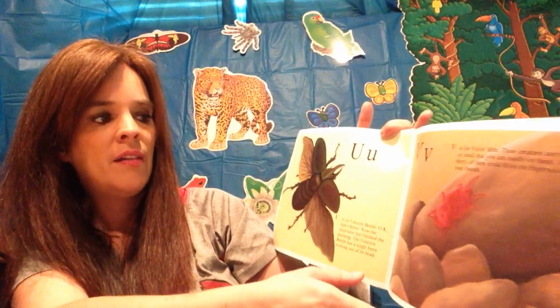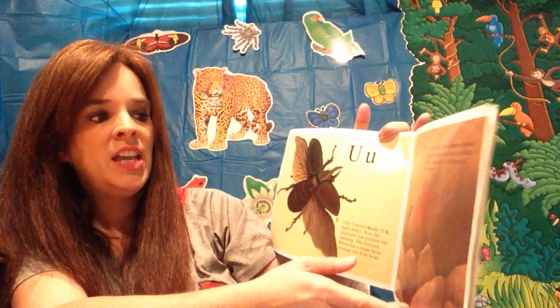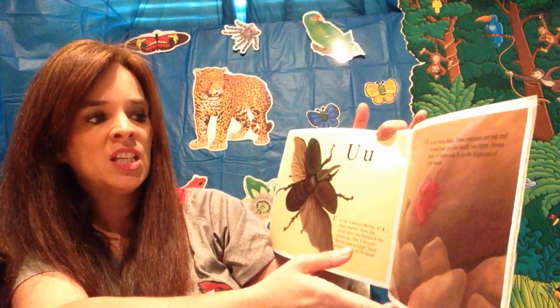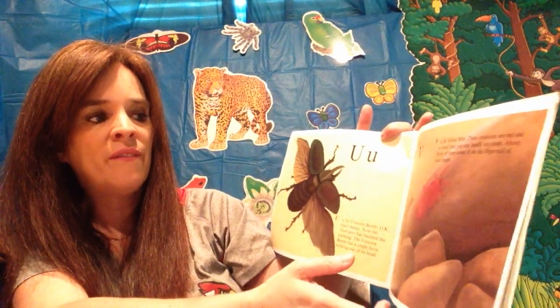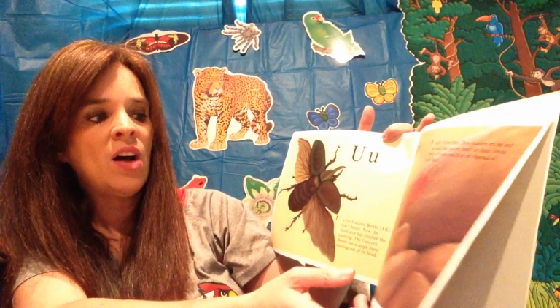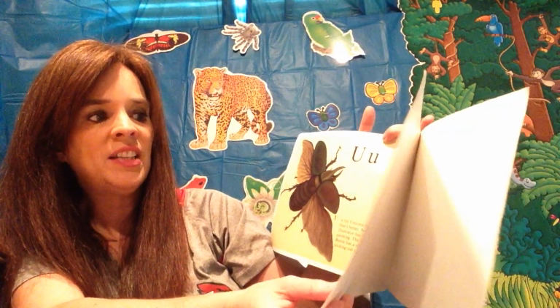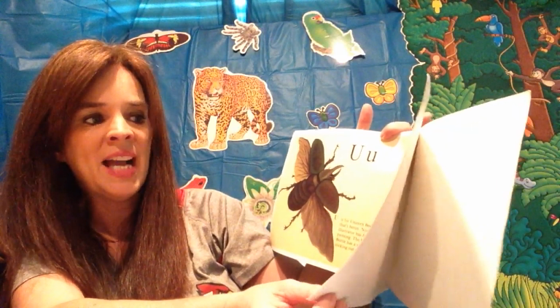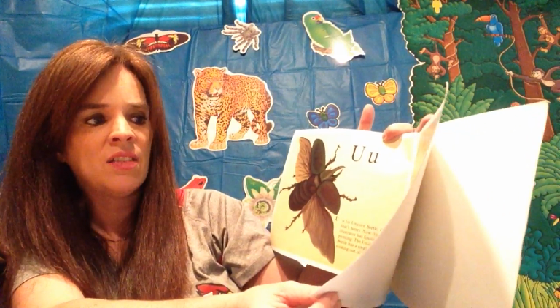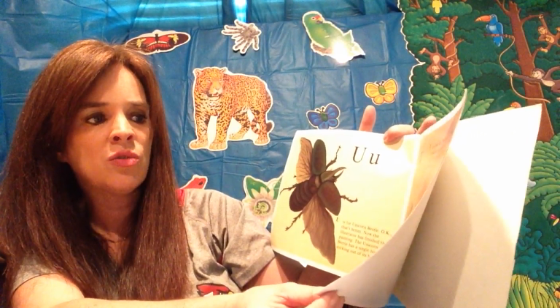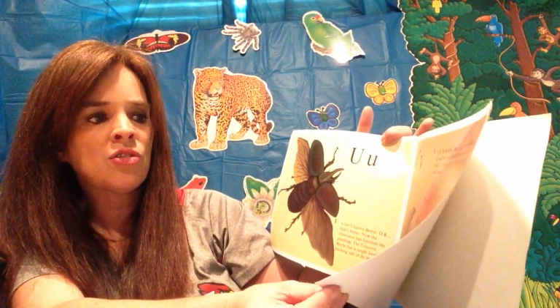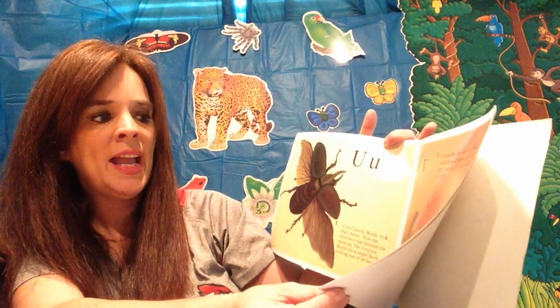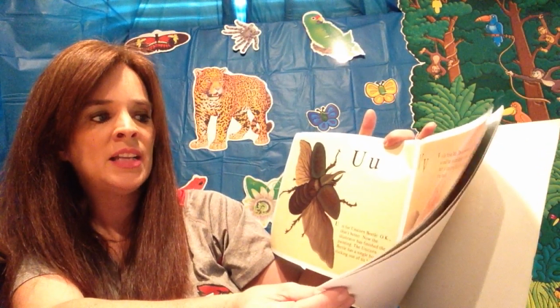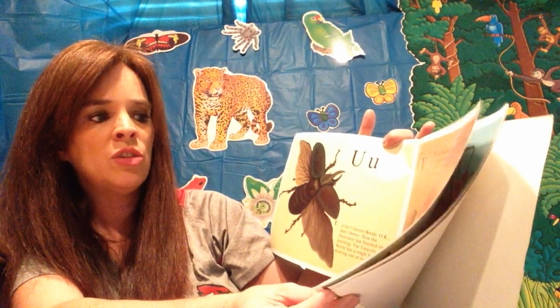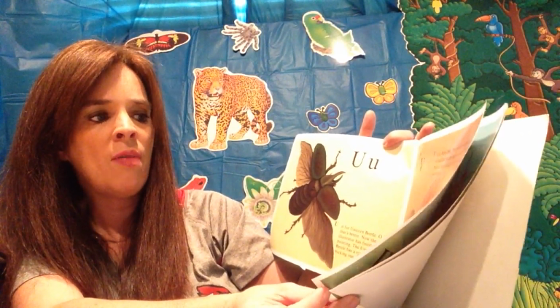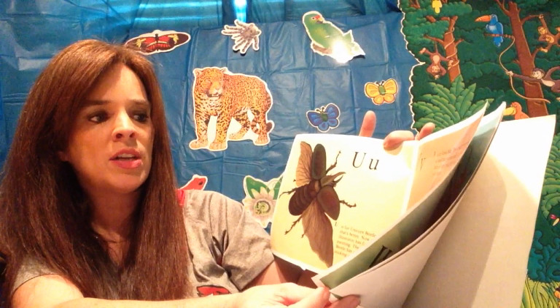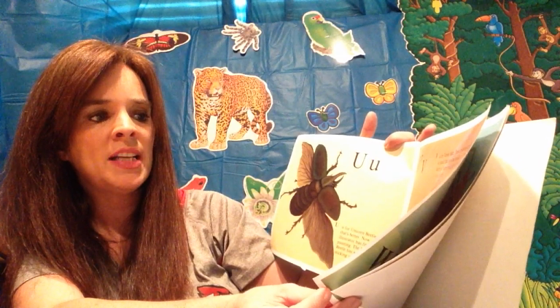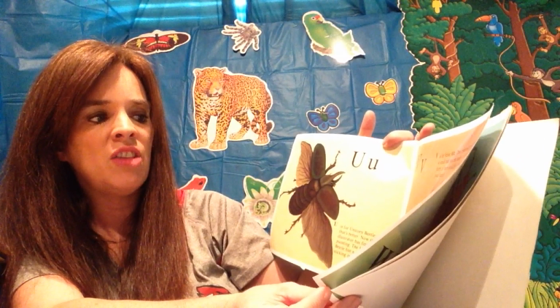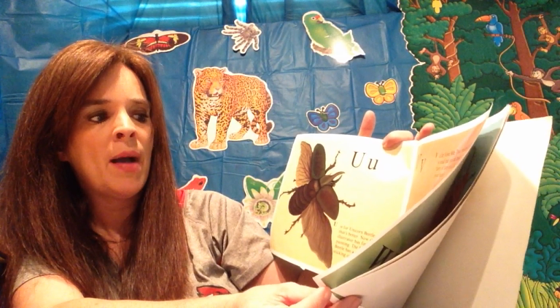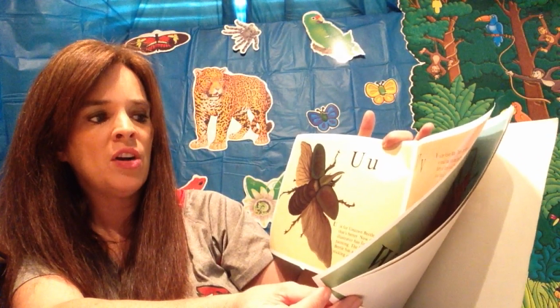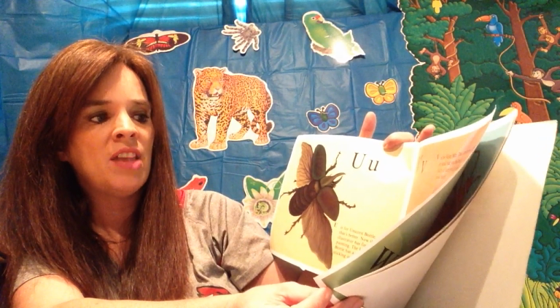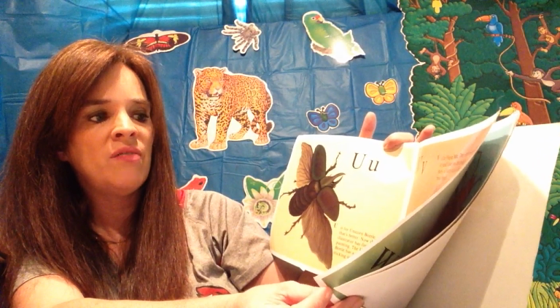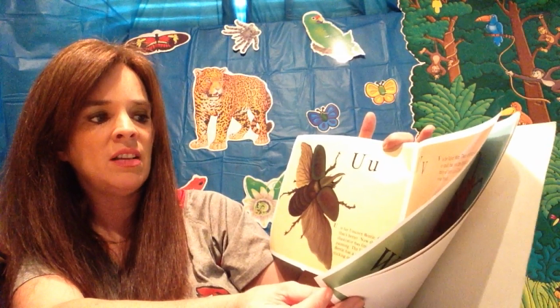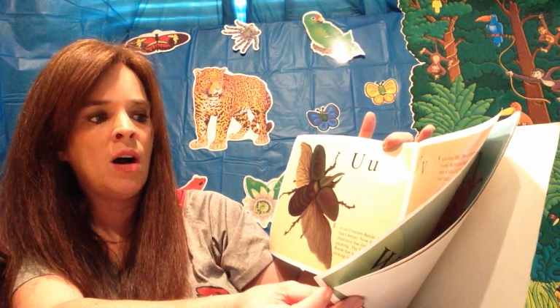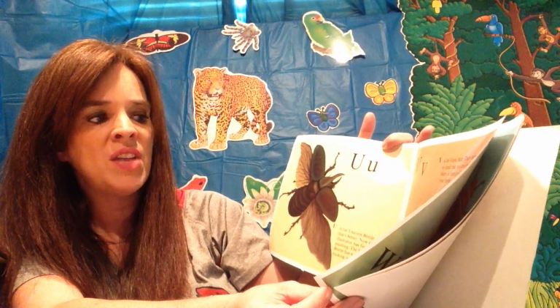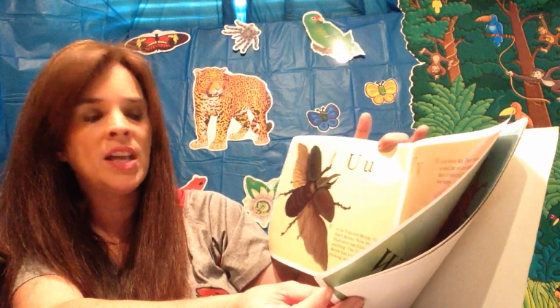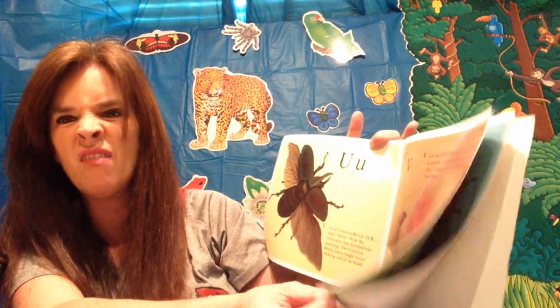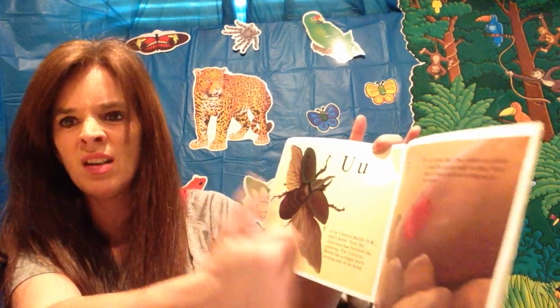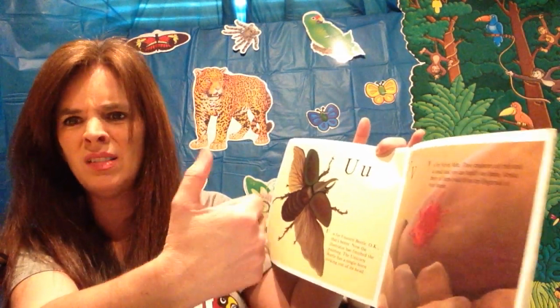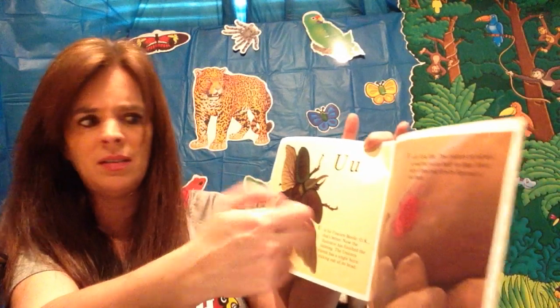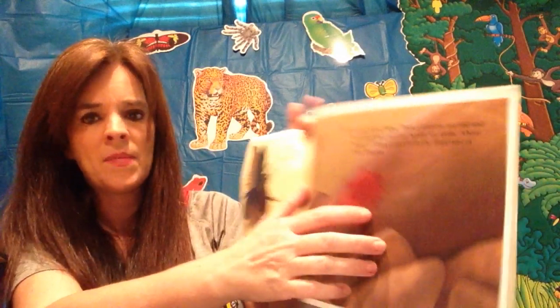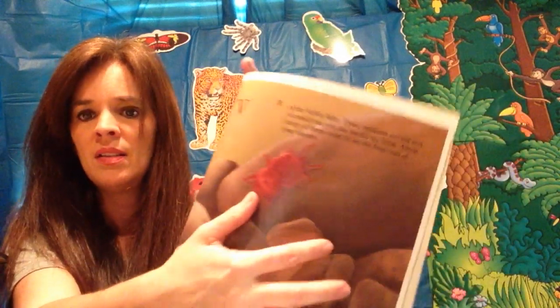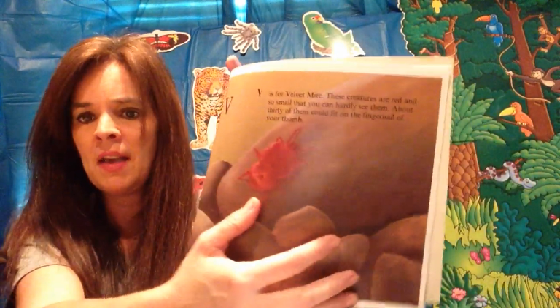V is for velvet mite. These creatures are red and so small that you can hardly see them. About 30 of them could fit on the fingernail of your thumb. Can you see that?